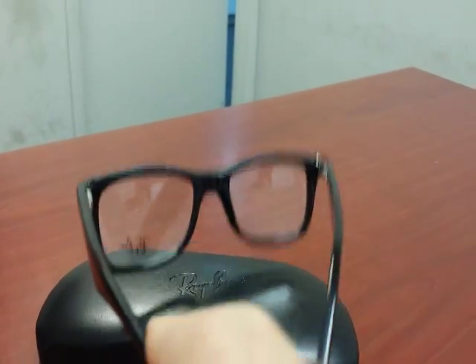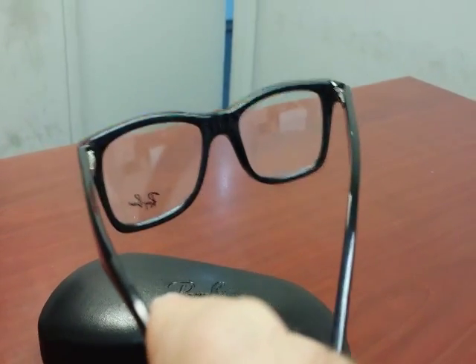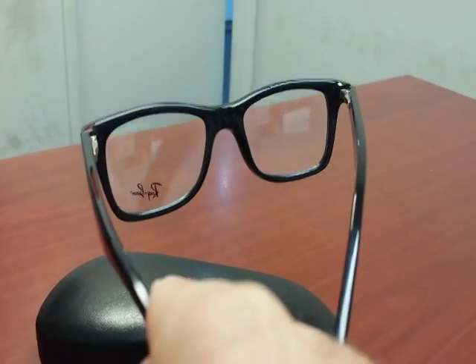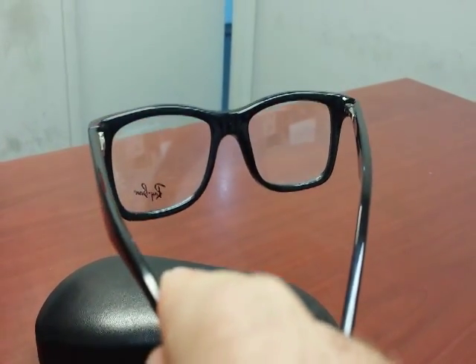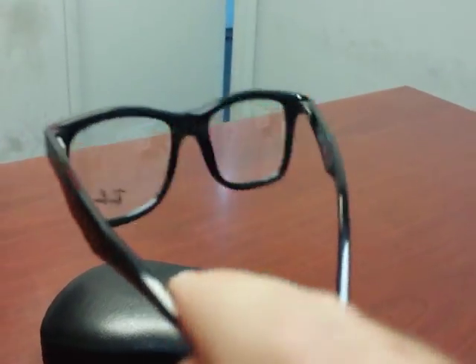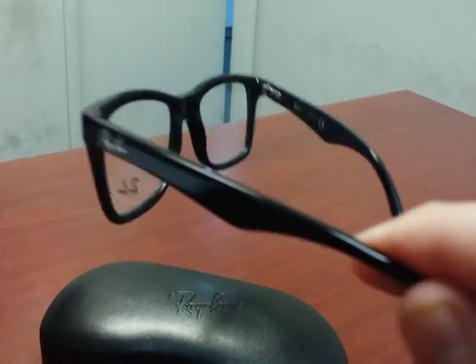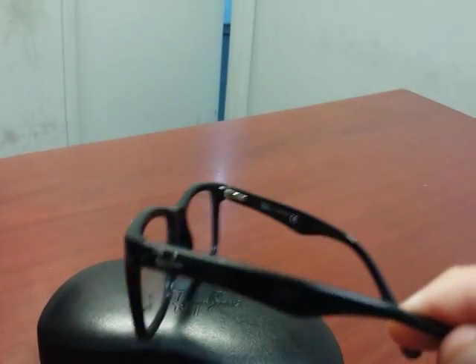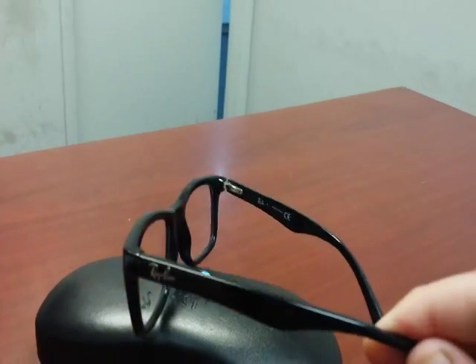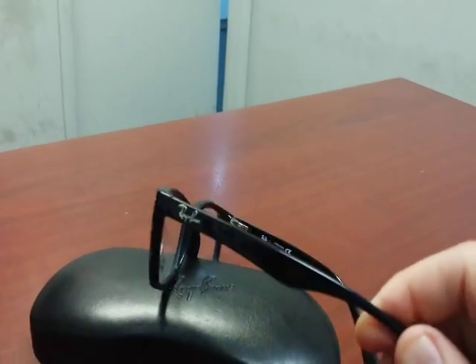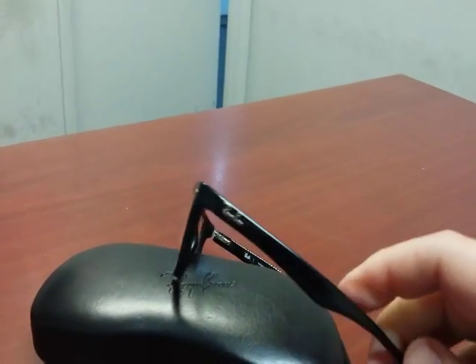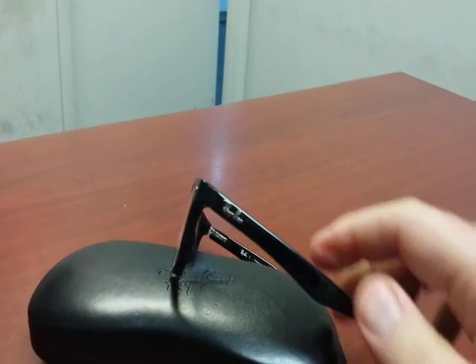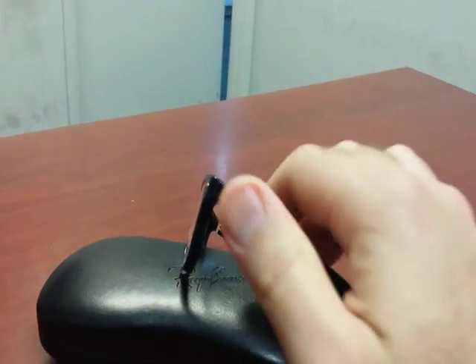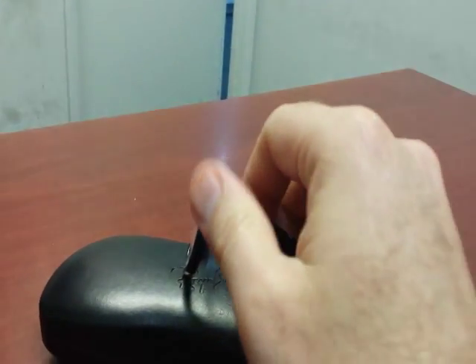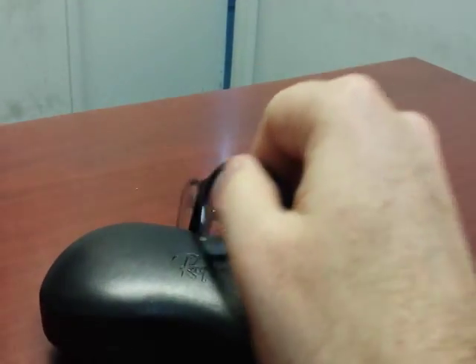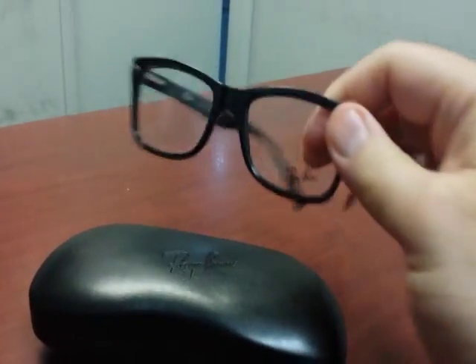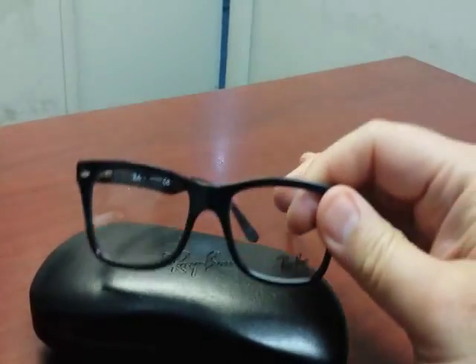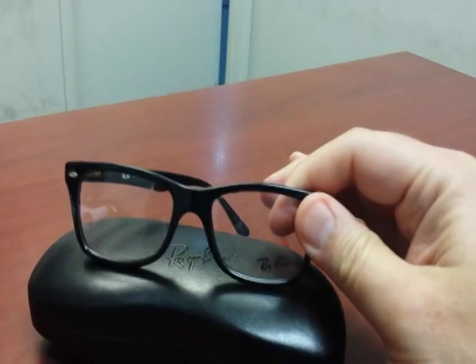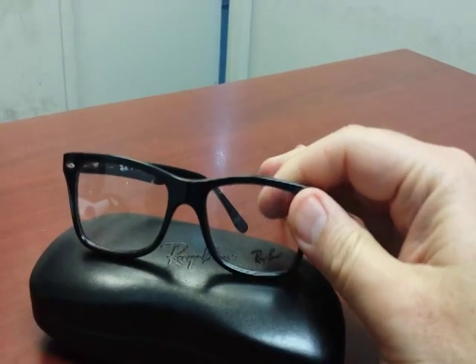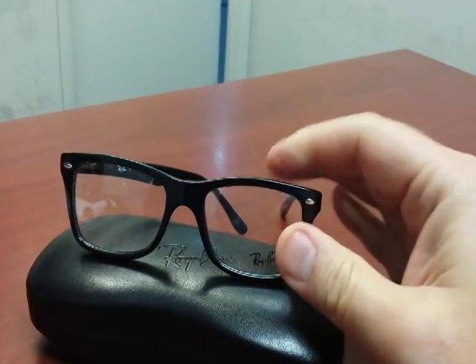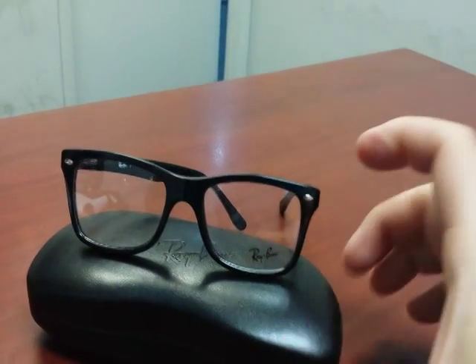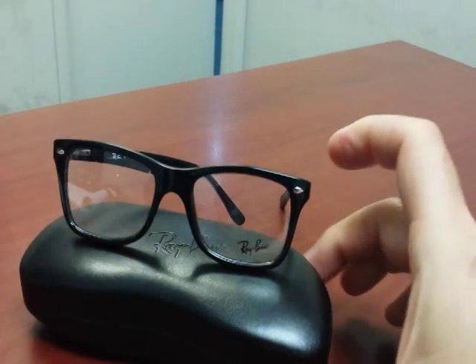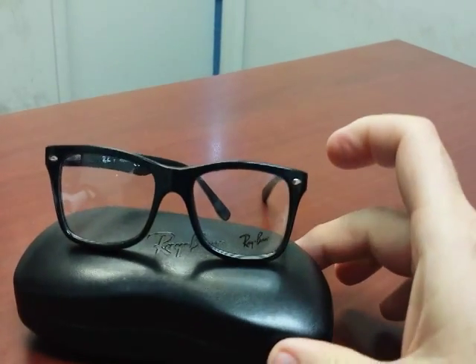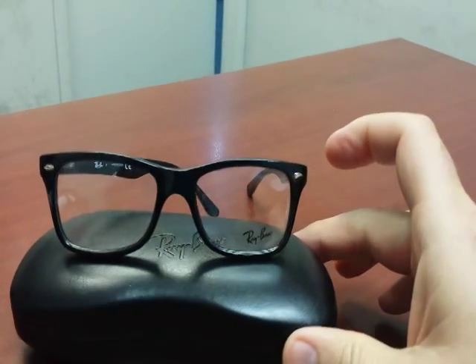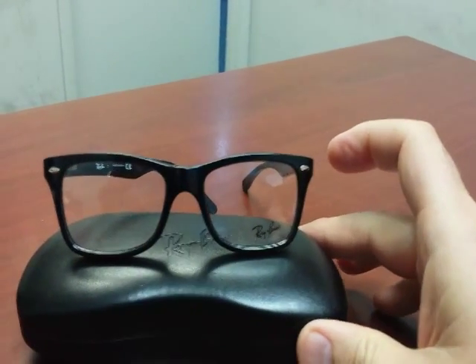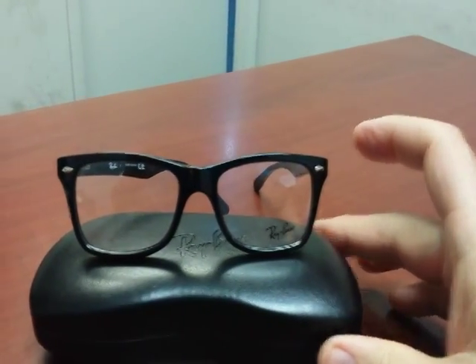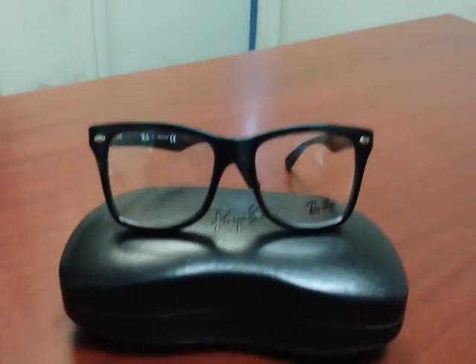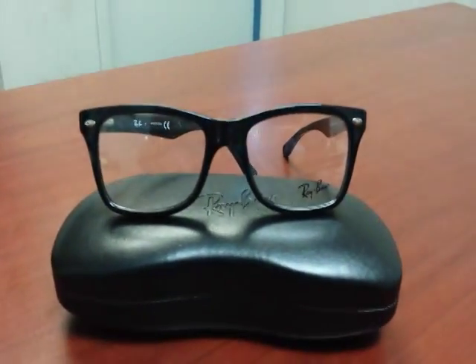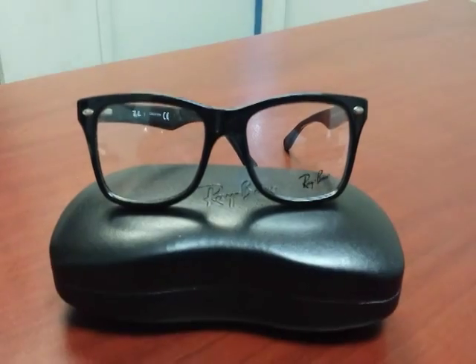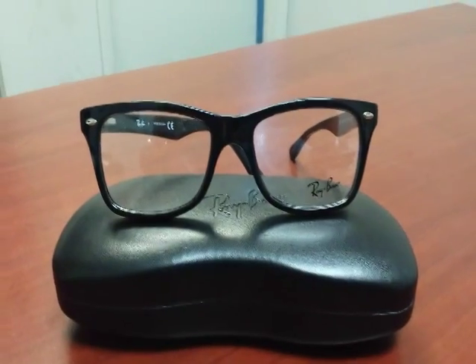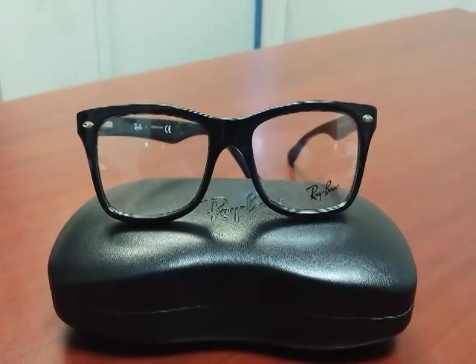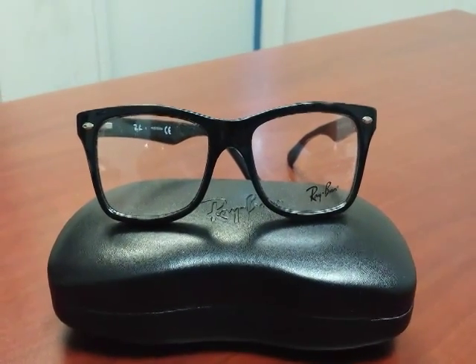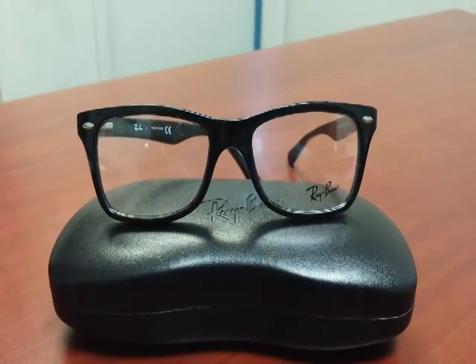Works great on any shape face. Progressive friendly and excellent for a high power prescription. This frame is available in many colors. Choose the Ray-Ban 5228 in the color that best describes your personality.